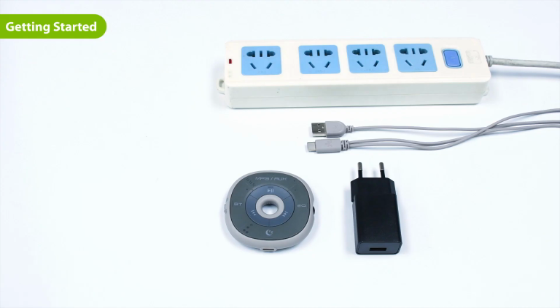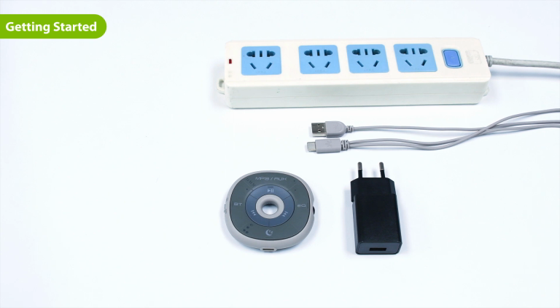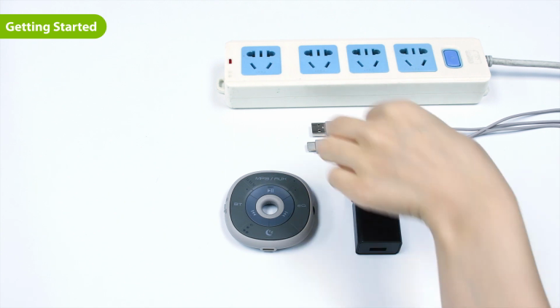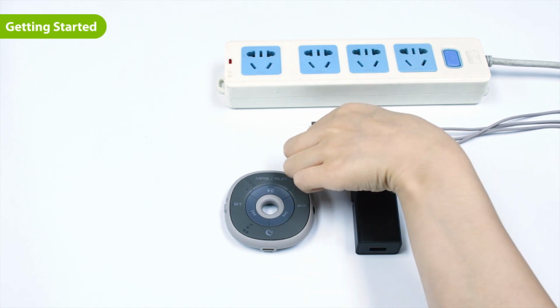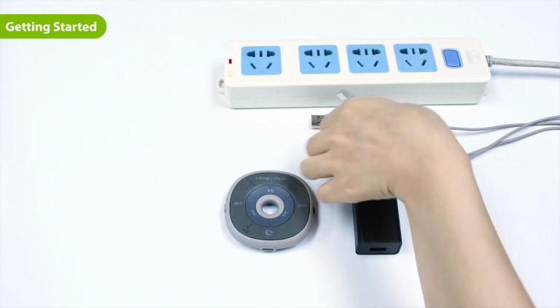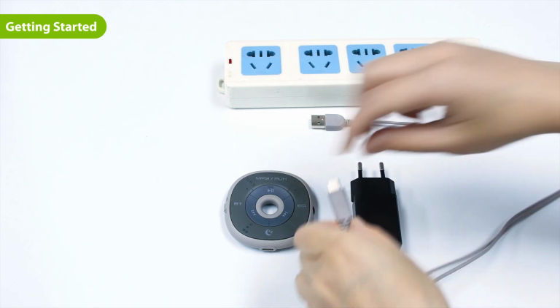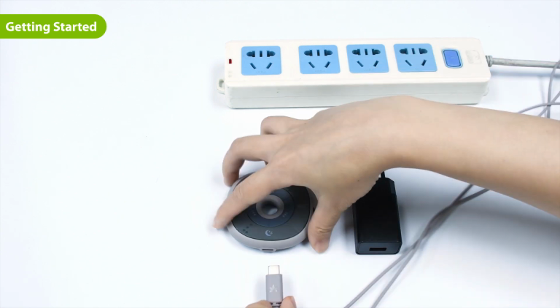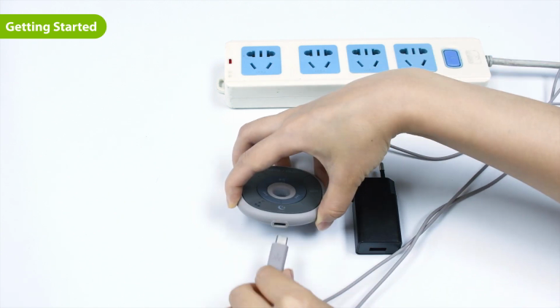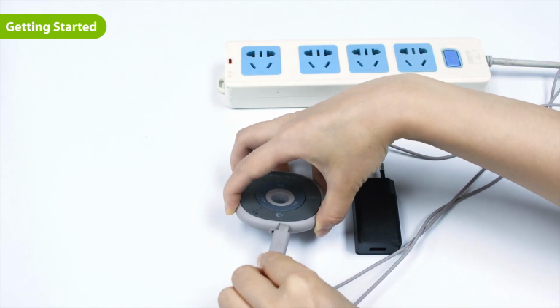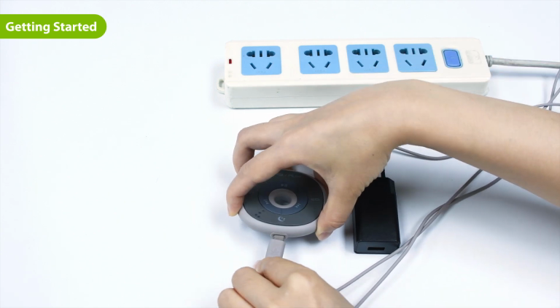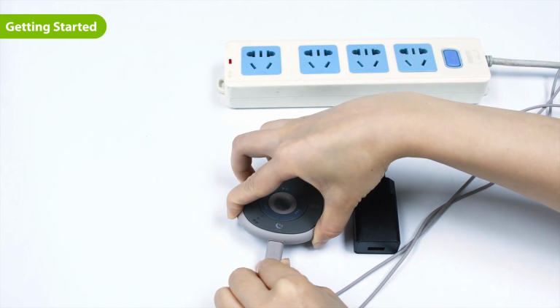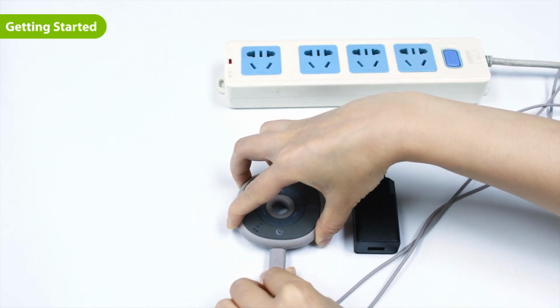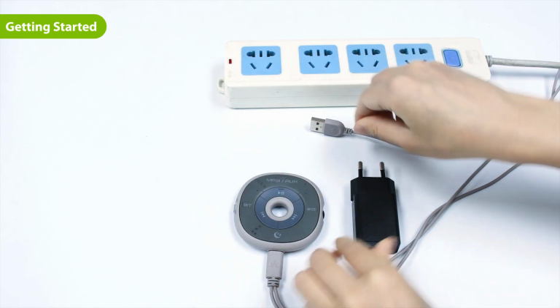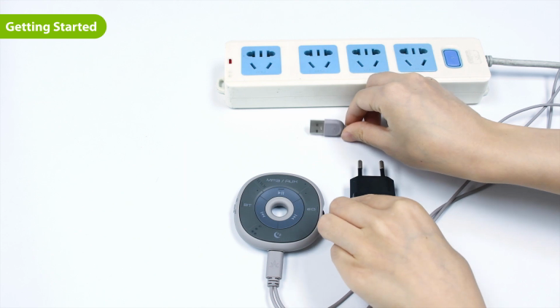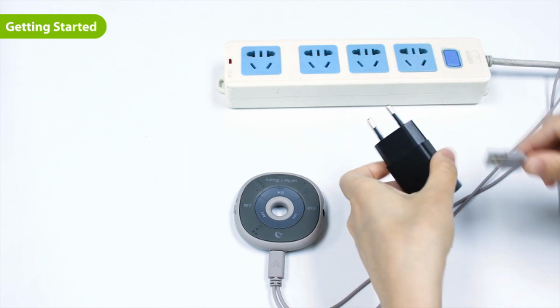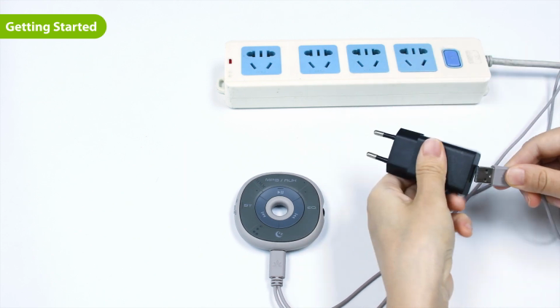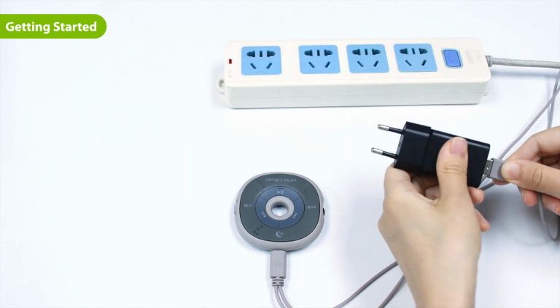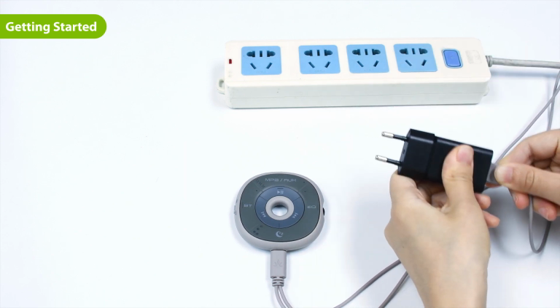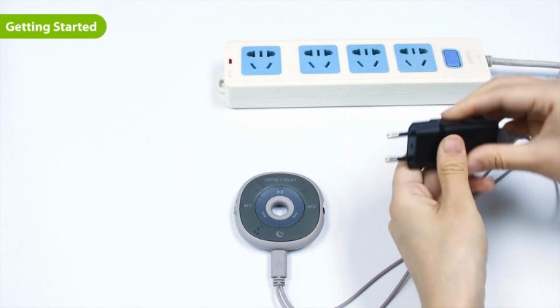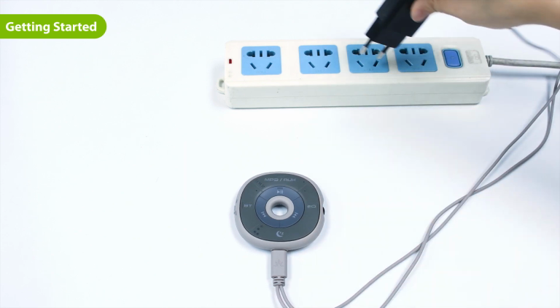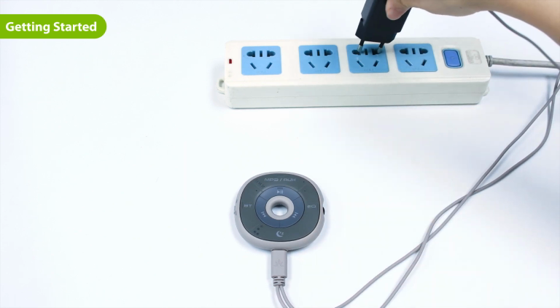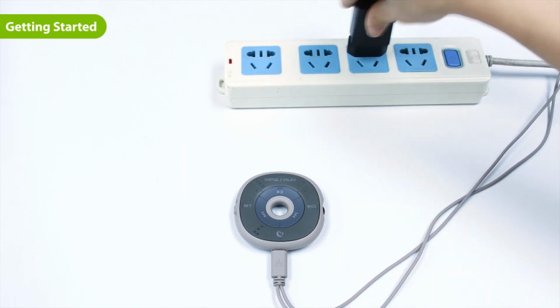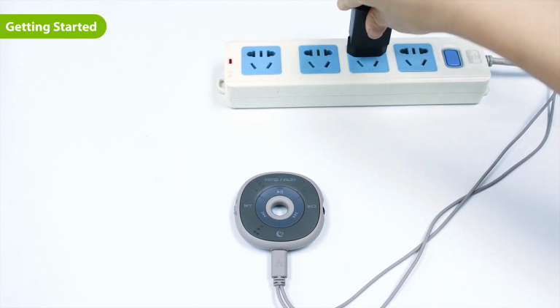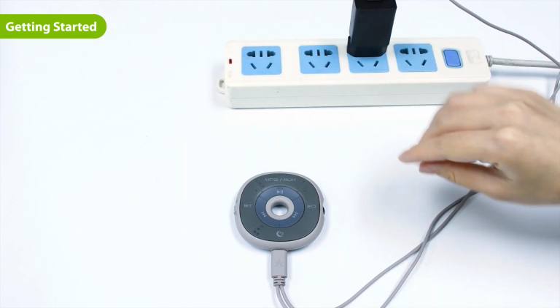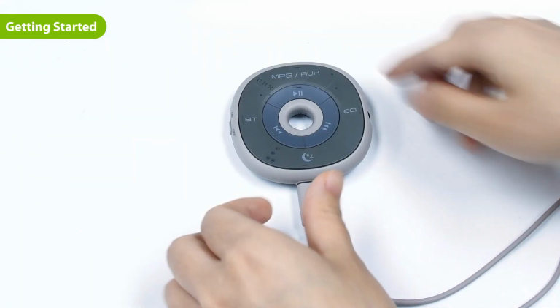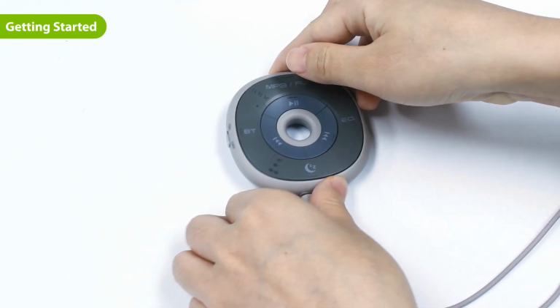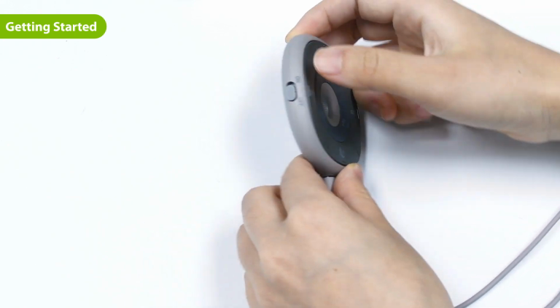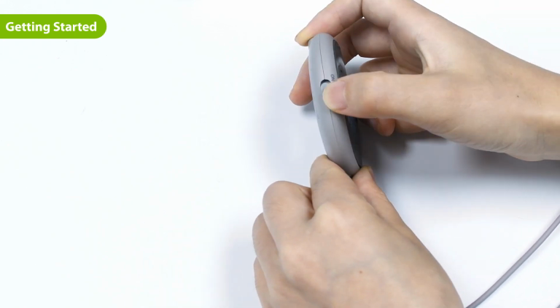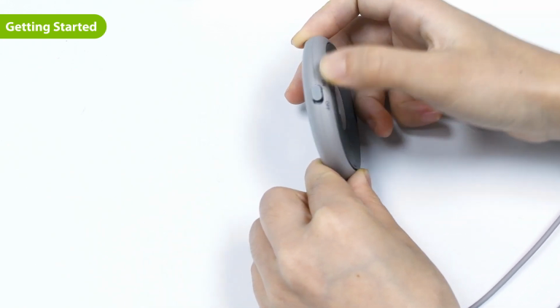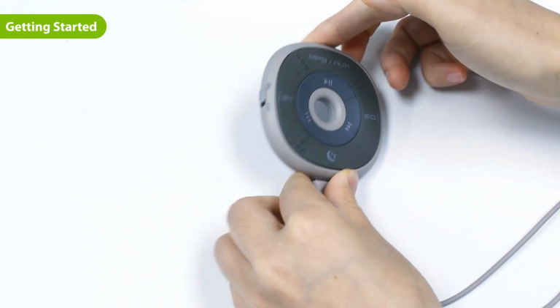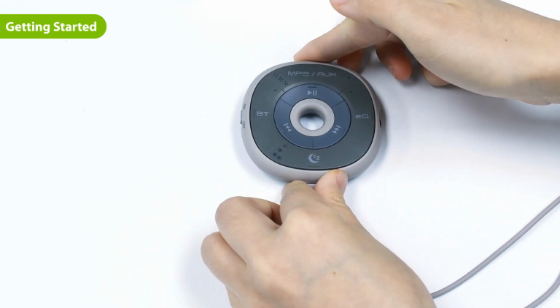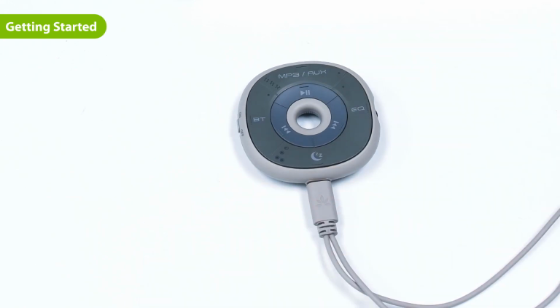First, plug the provided Type-C charging cable into the charging port on the remote and connect the other end to a braided USB adapter or PC USB port. Then slide the power switch to the on position to turn the slumber on.